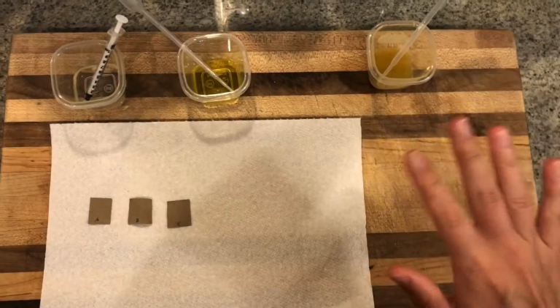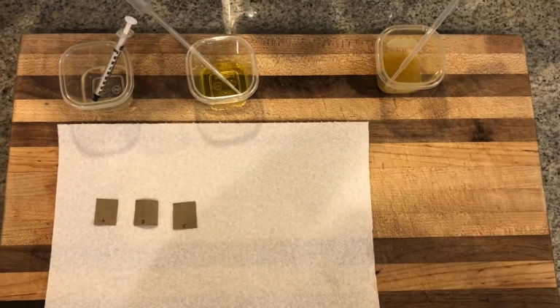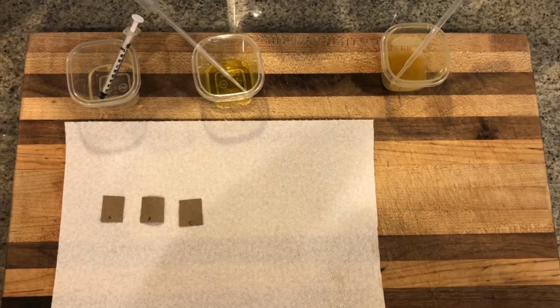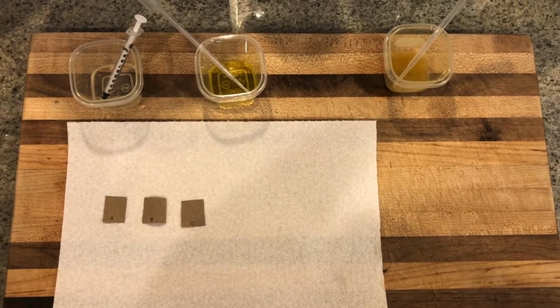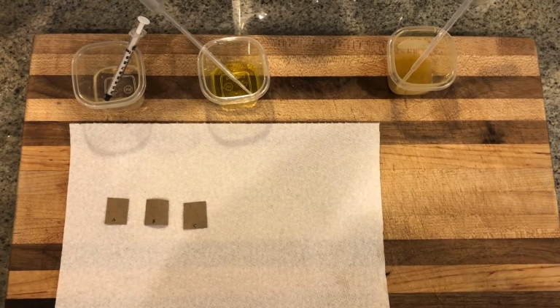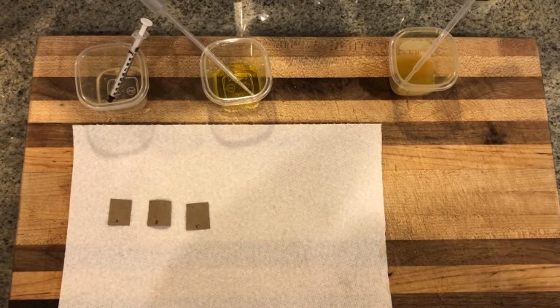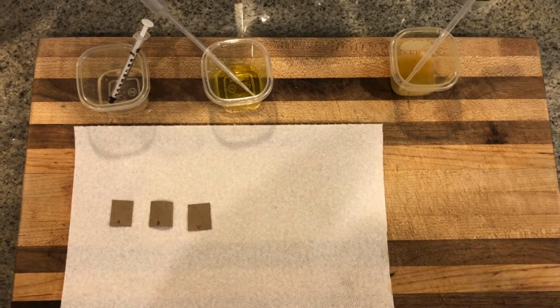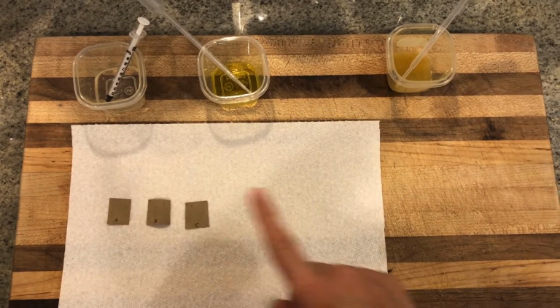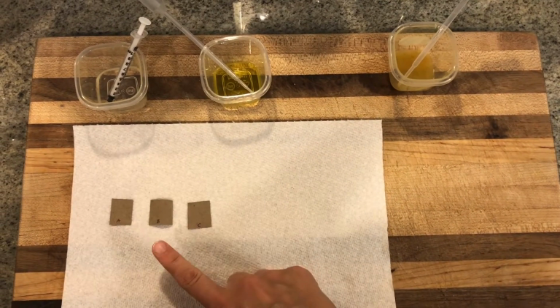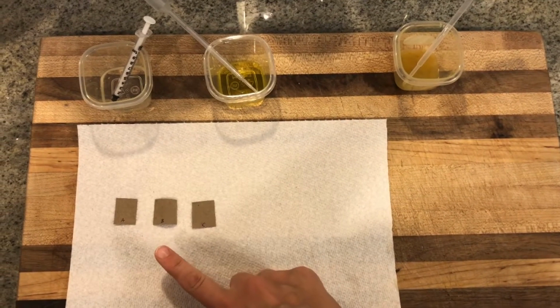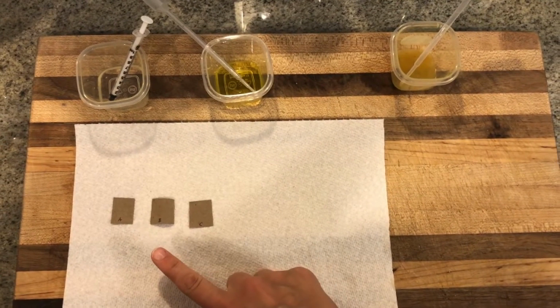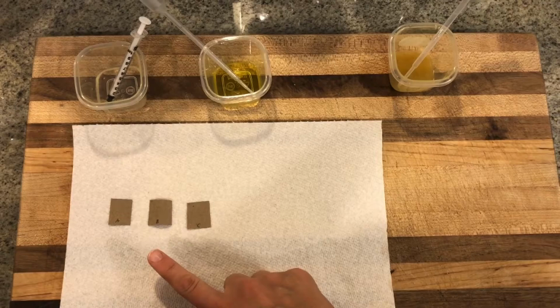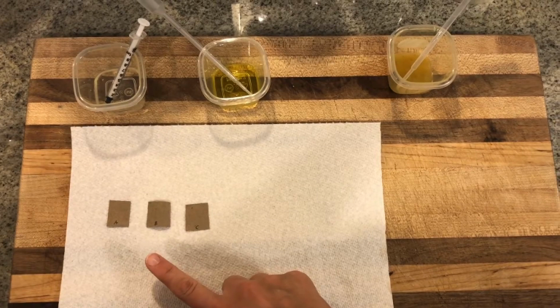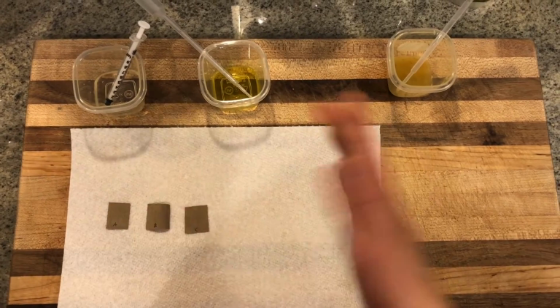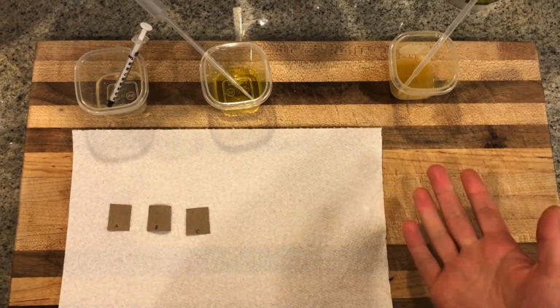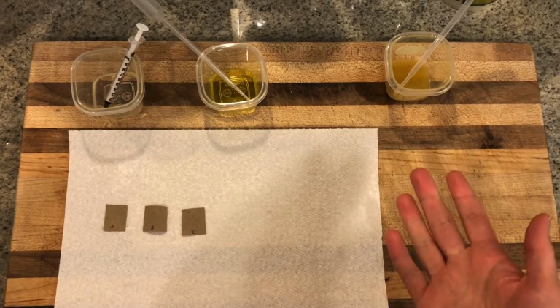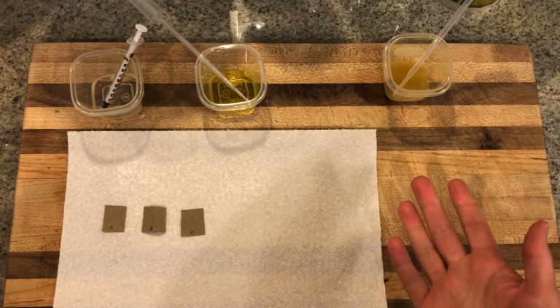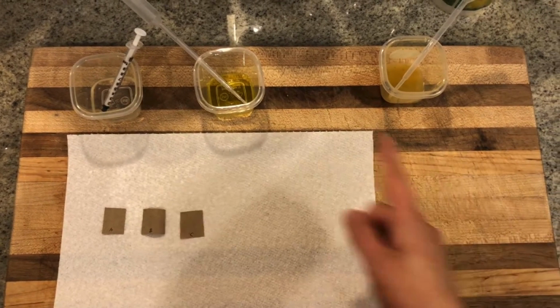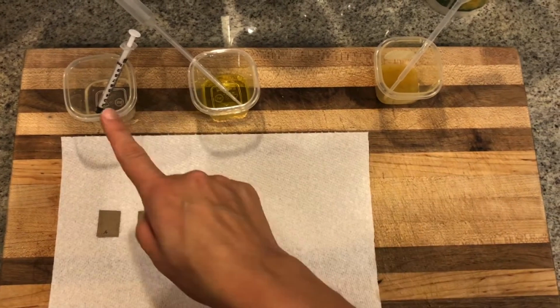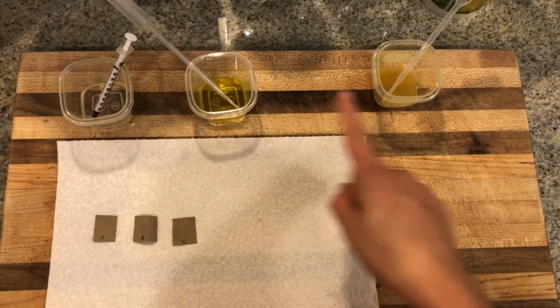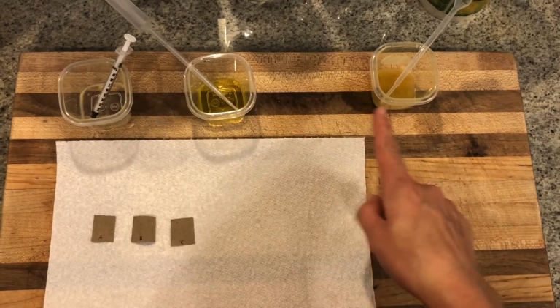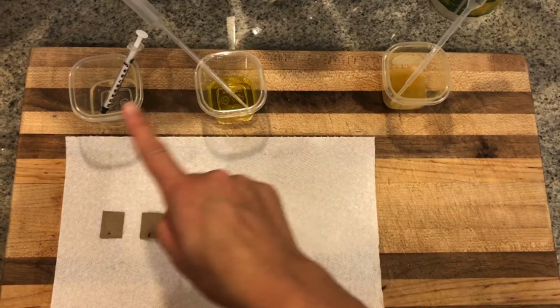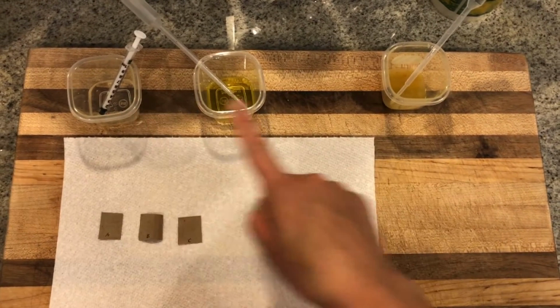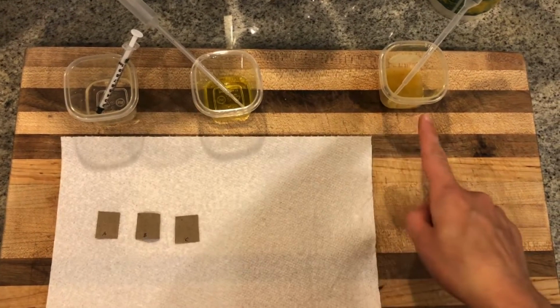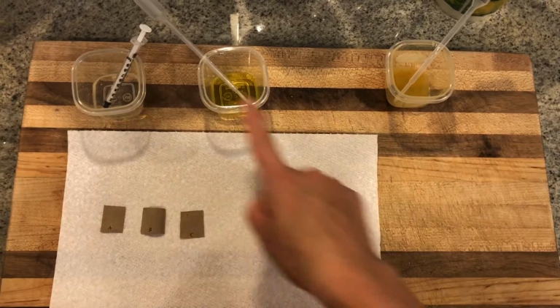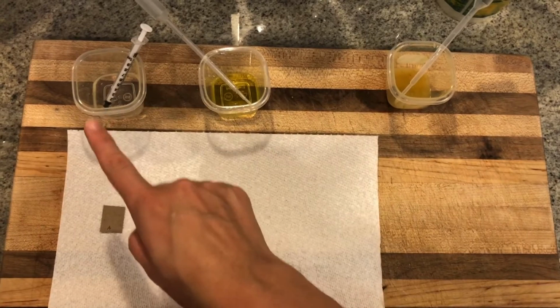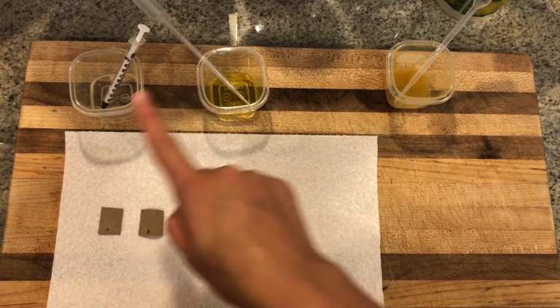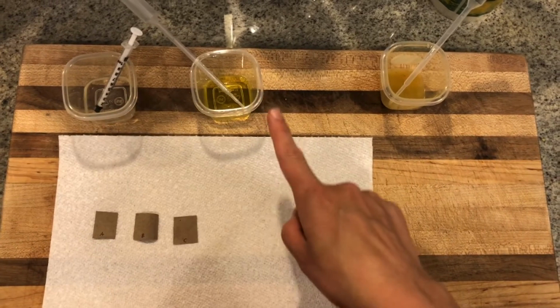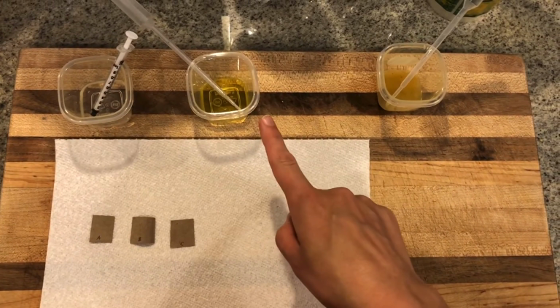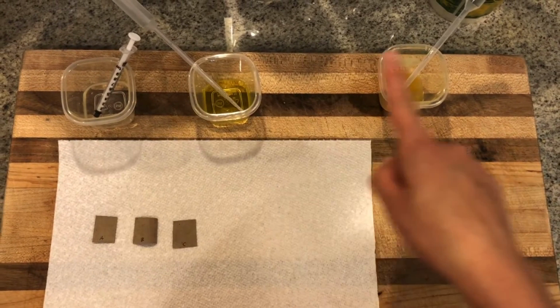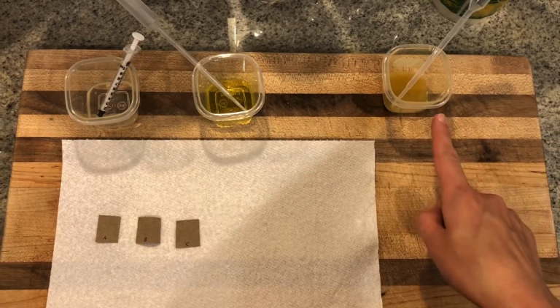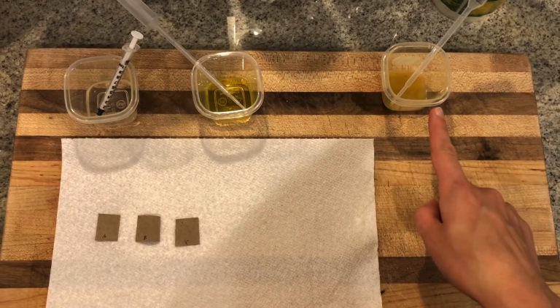Hey everyone! In this at-home lab we're going to be using the very fancy brown paper bag test to test for the organic compound lipids. So with me here today I've got three different substances: water, olive oil, and some chicken noodle soup.